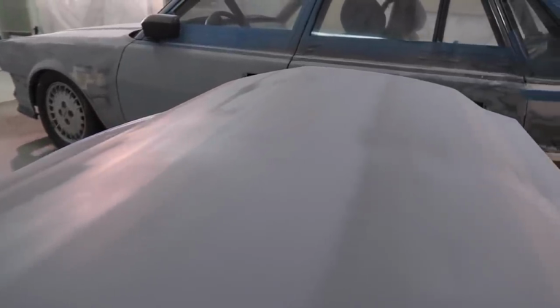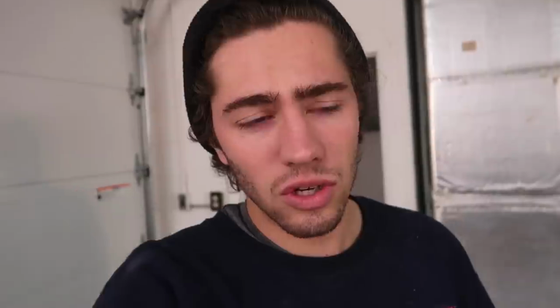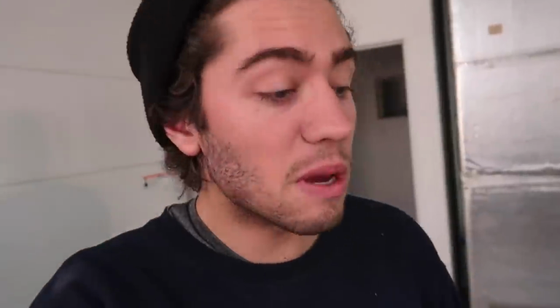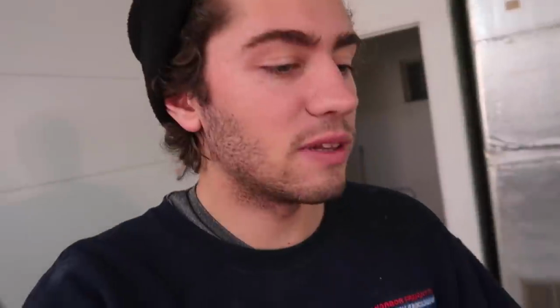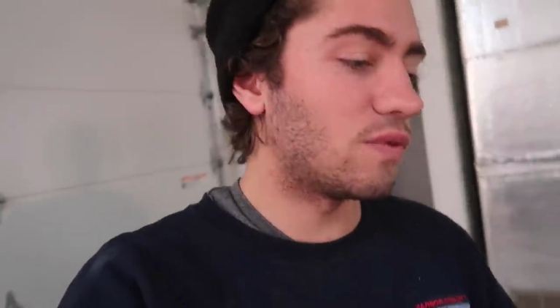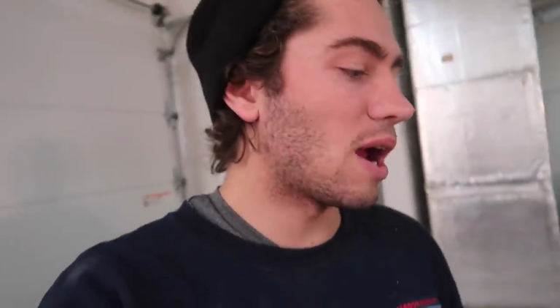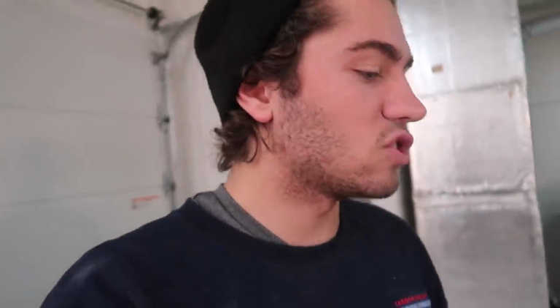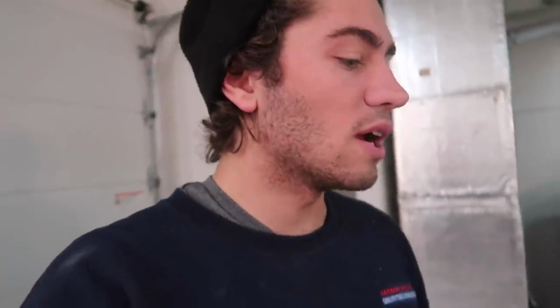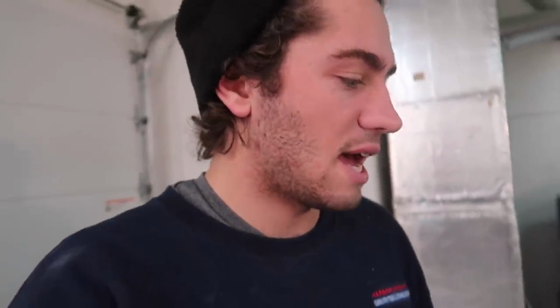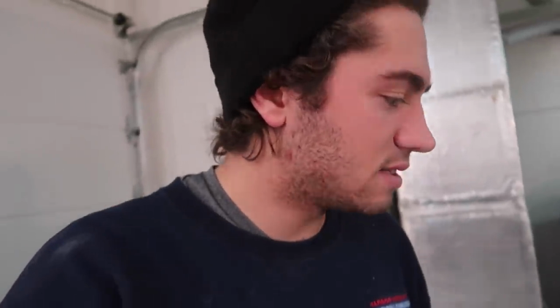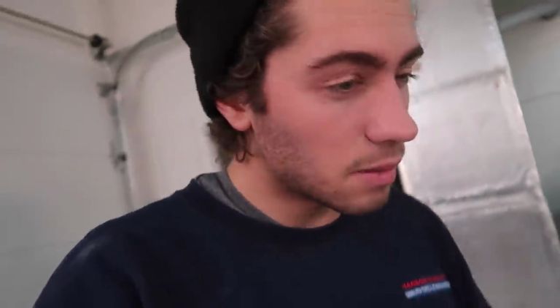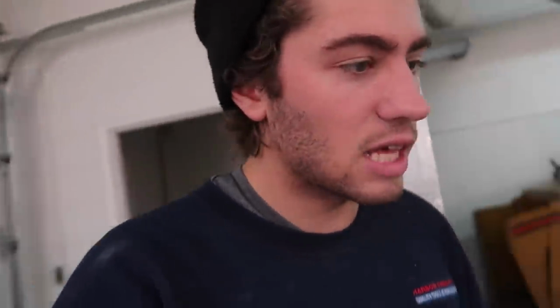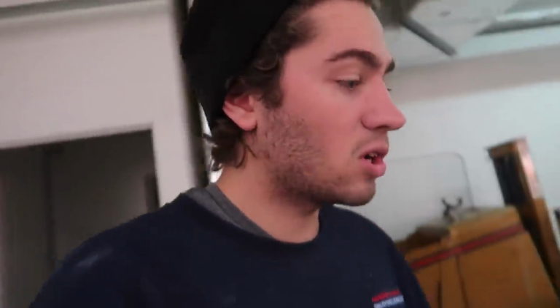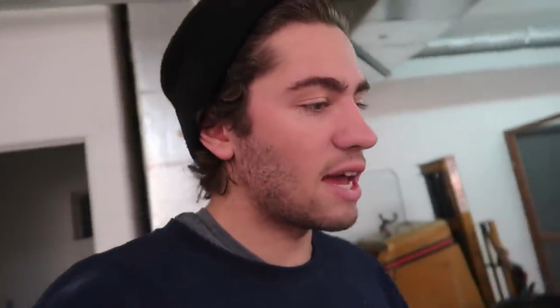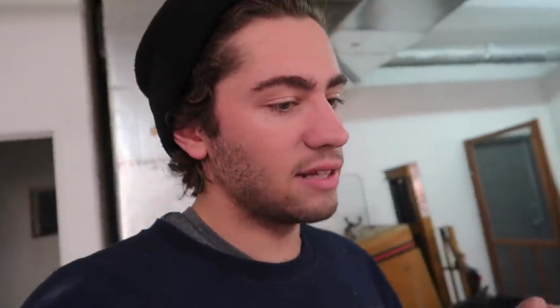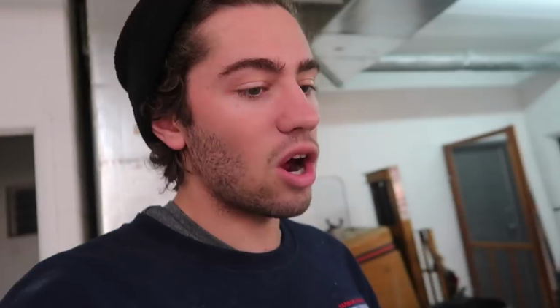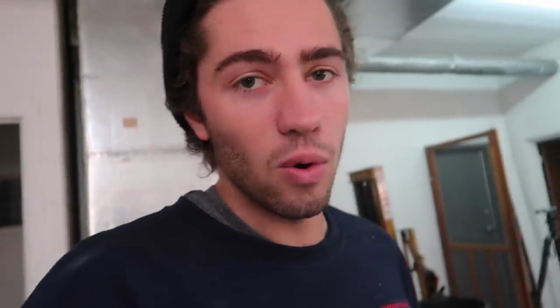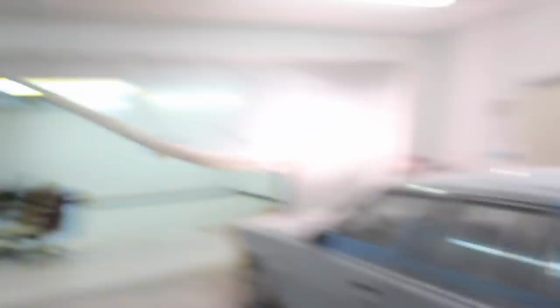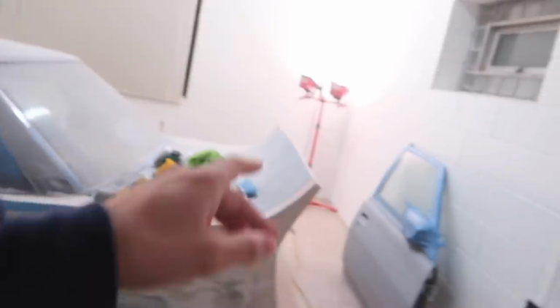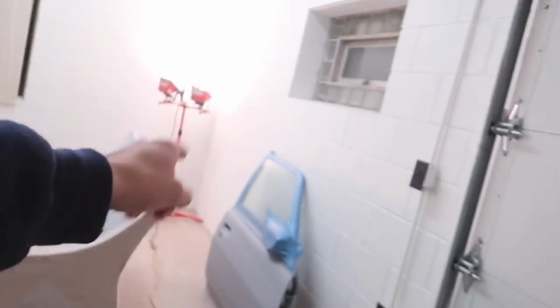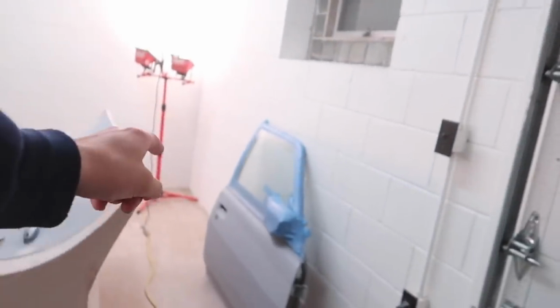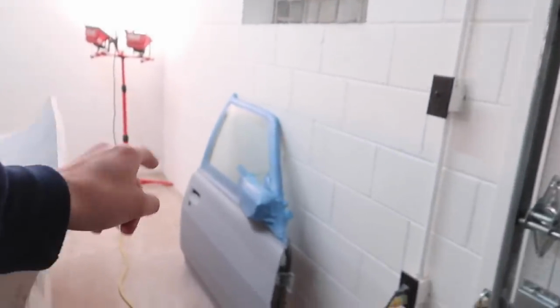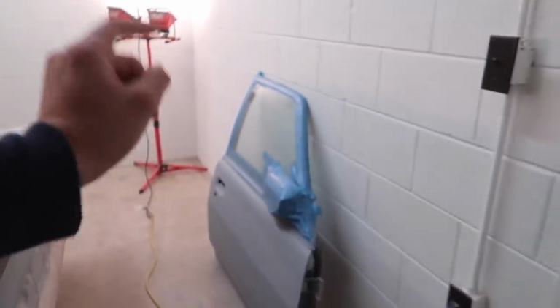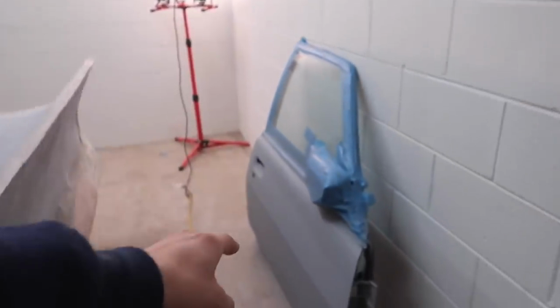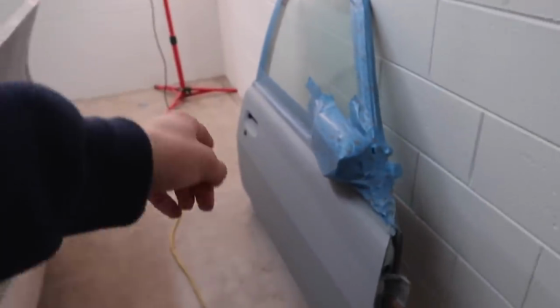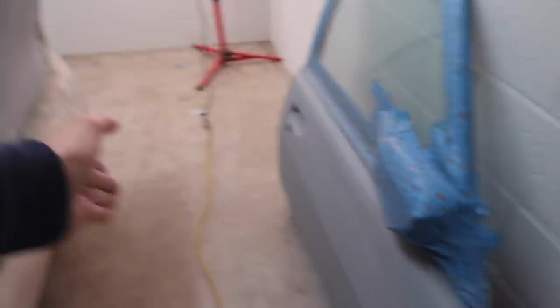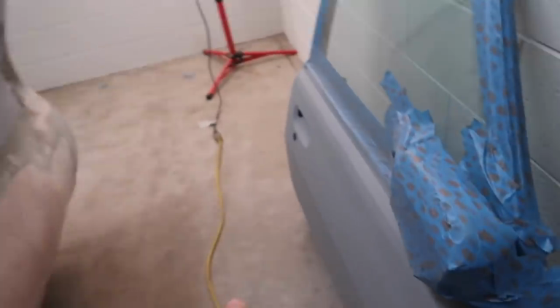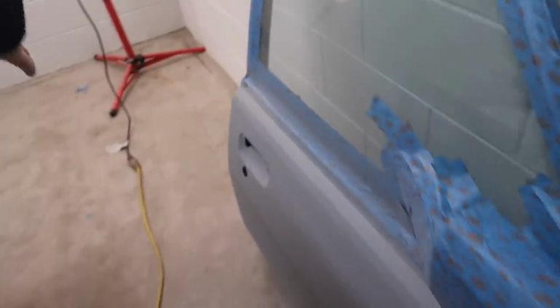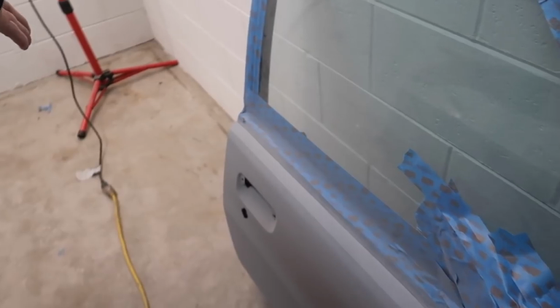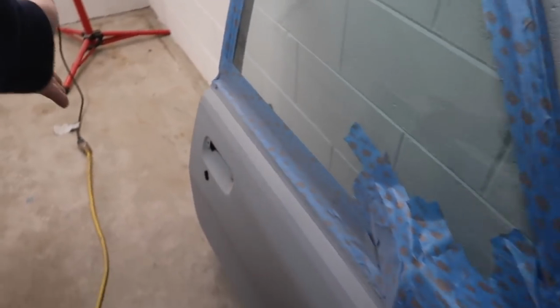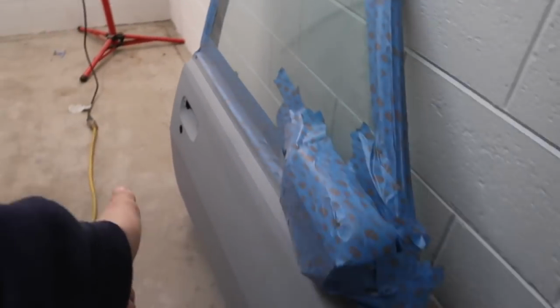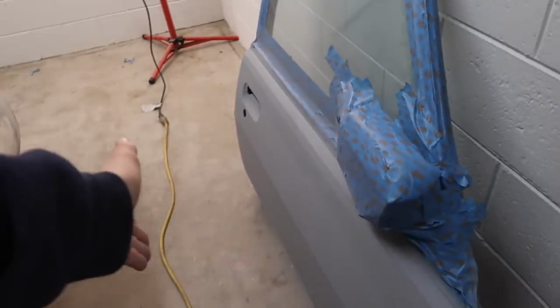There are now about three layers of filler primer on this door and it's still a little bit tacky. I'm going to take it off the horses, put it up against the other door — I moved that door right here — just so we can put them up against each other and see what they look like.